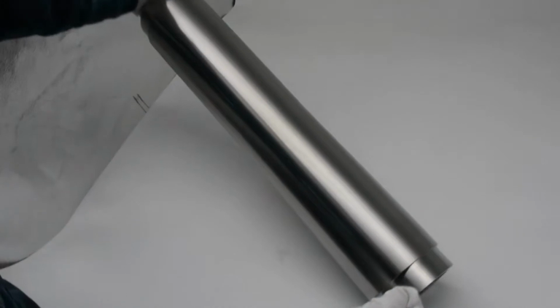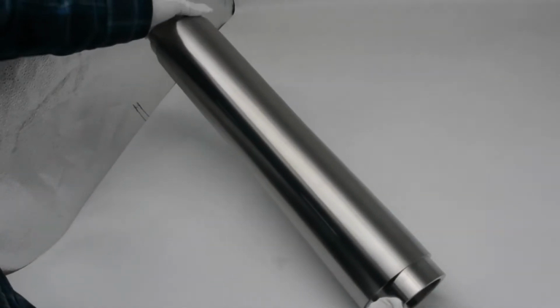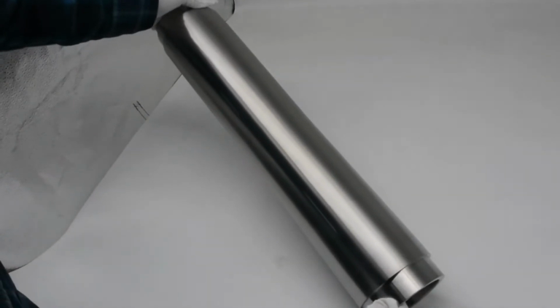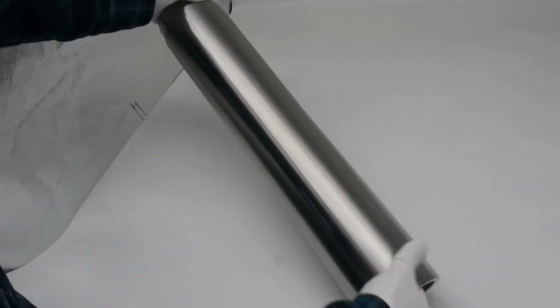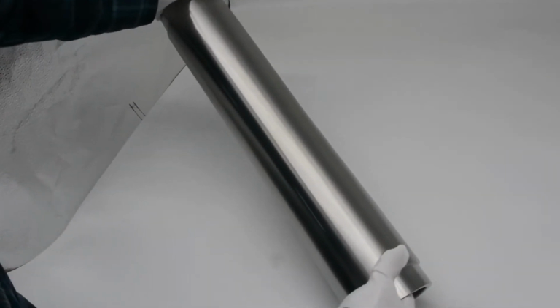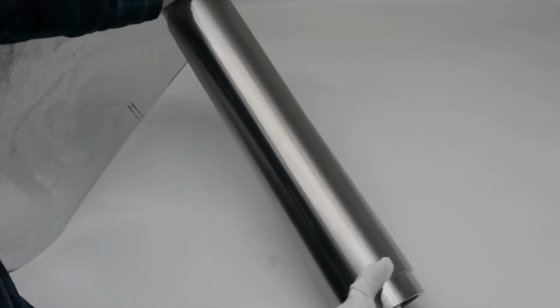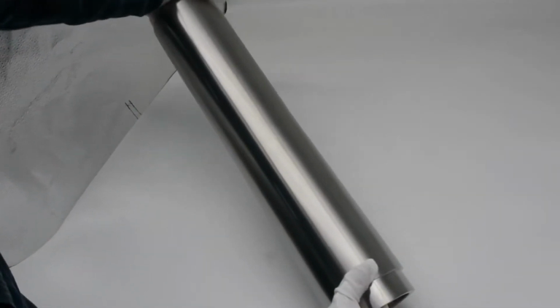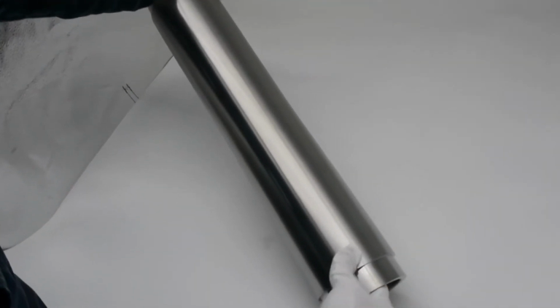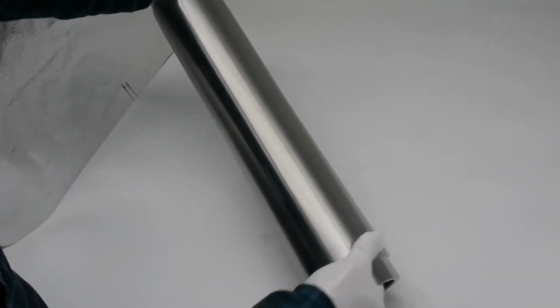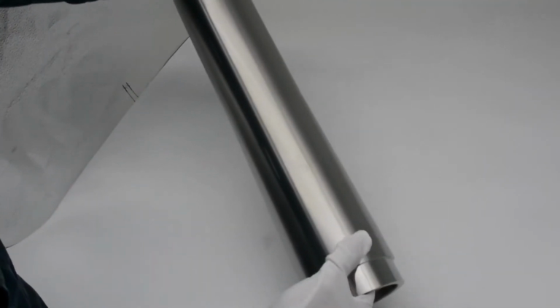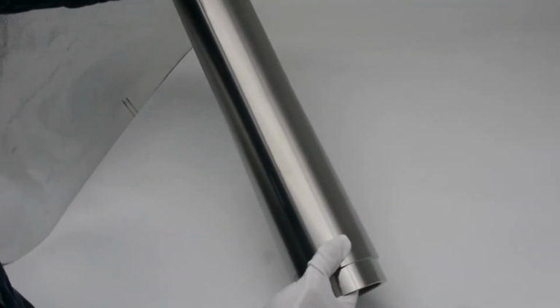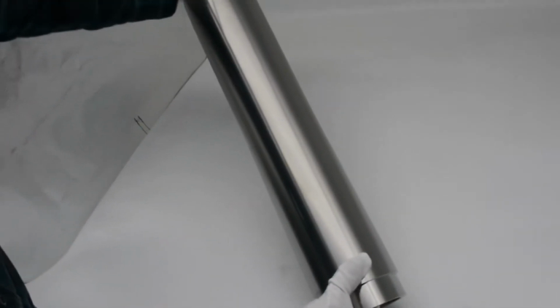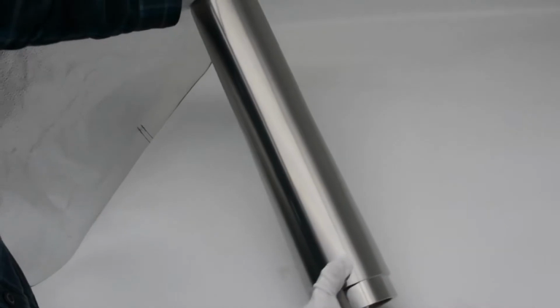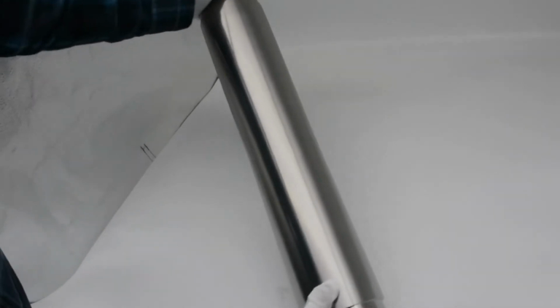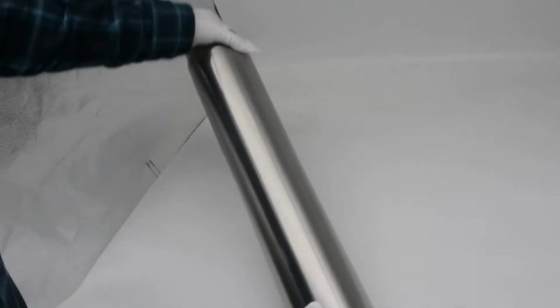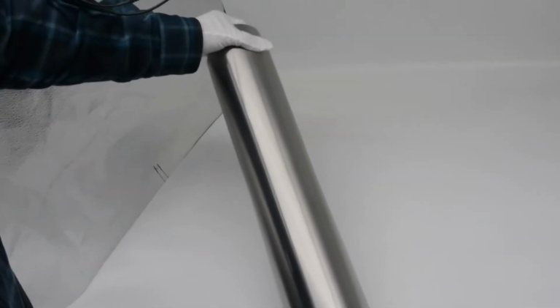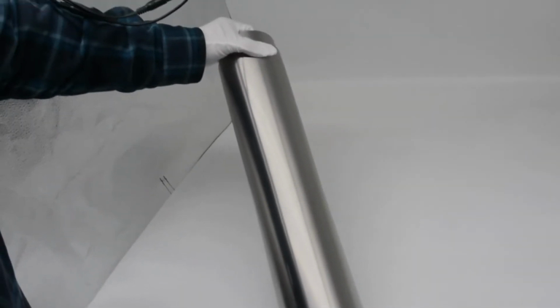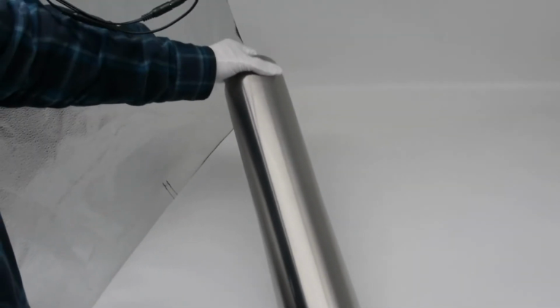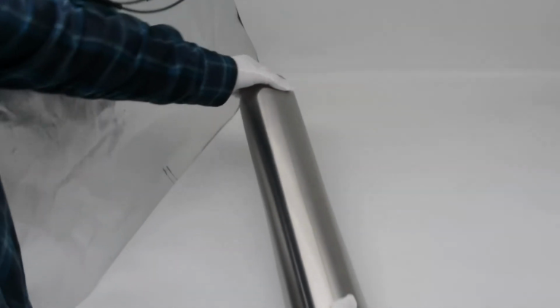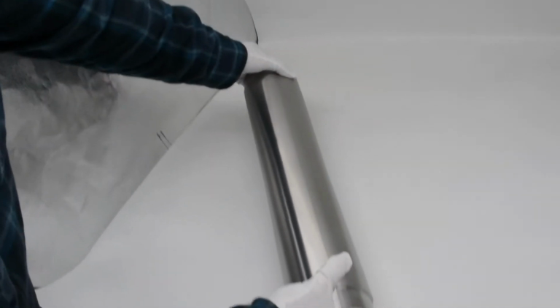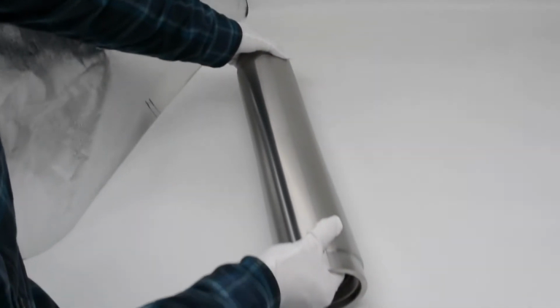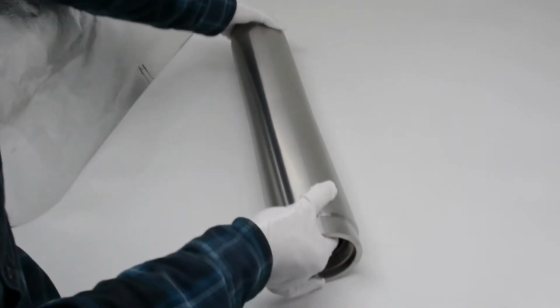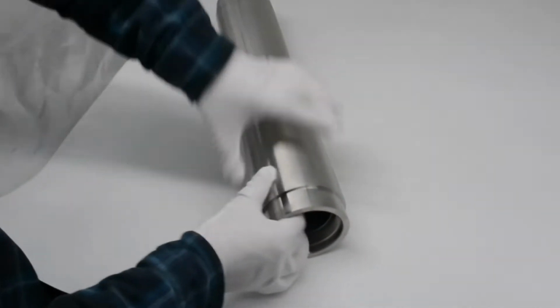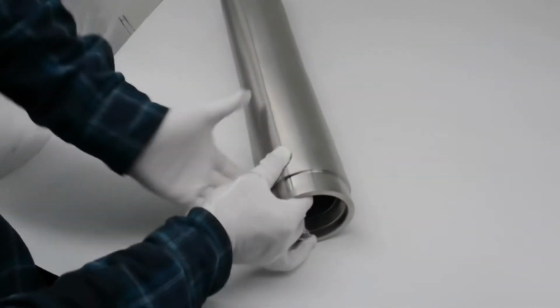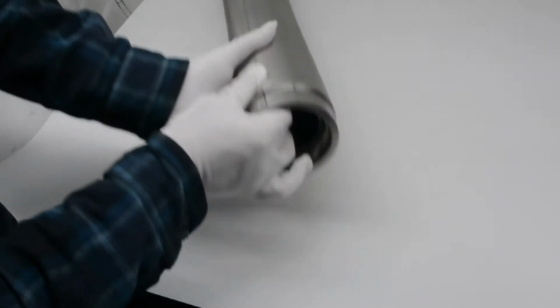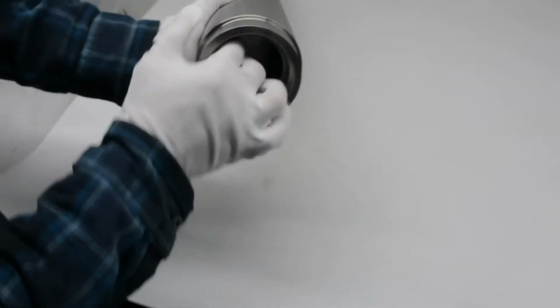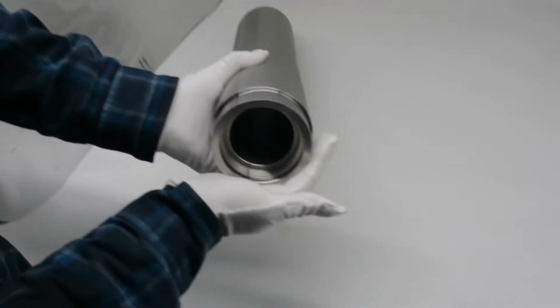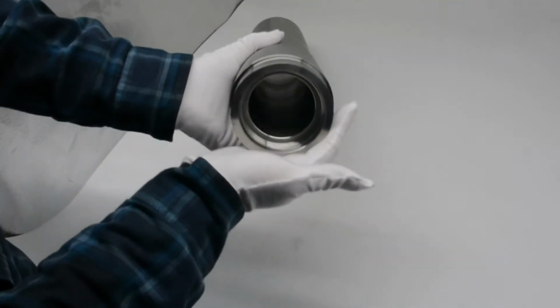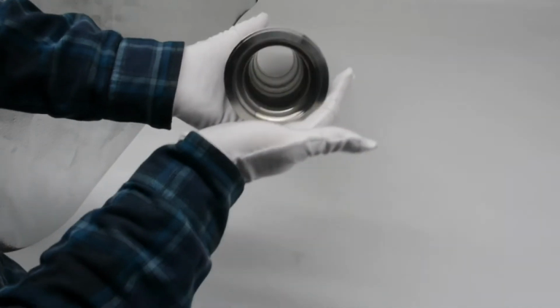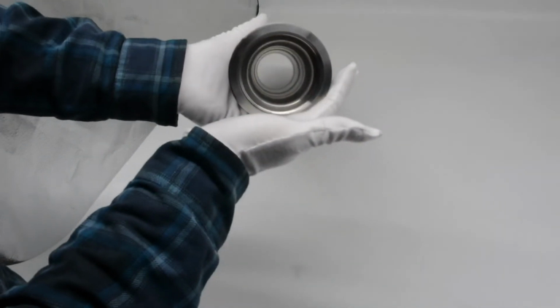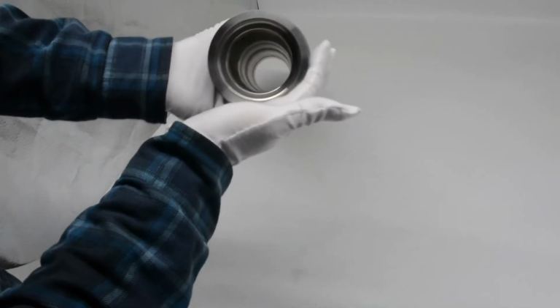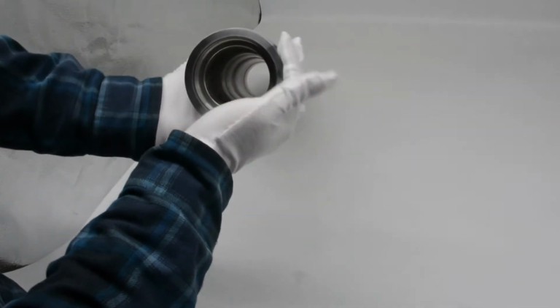This is our tungsten tube. The surface is machine bright with roughness Ra 1.6 to 3.2. The purity of this tungsten tube is 99.95% and density is 19.2 g/cm³.